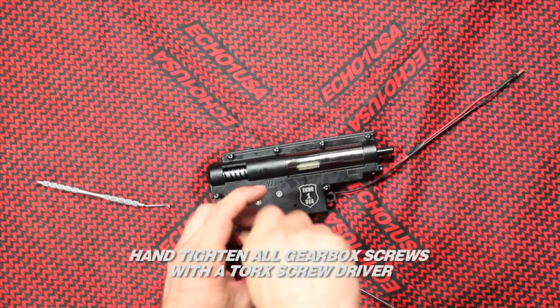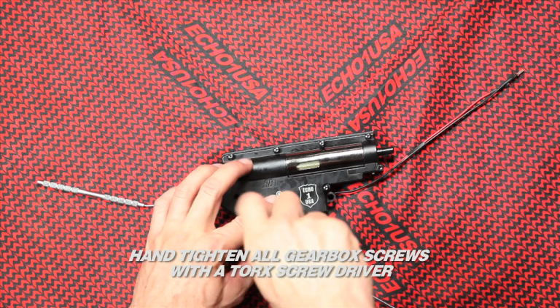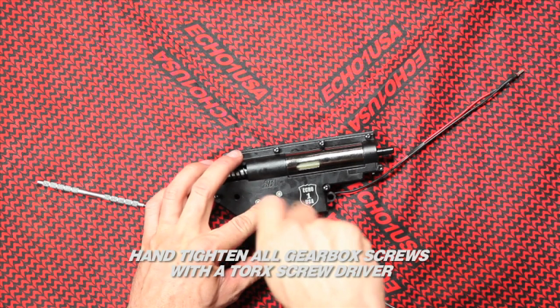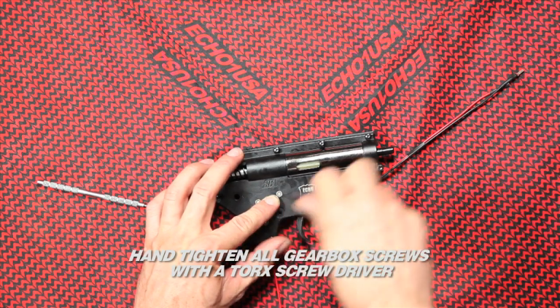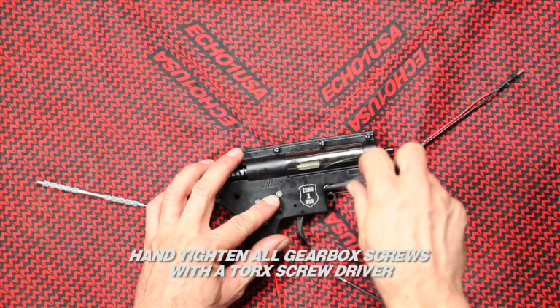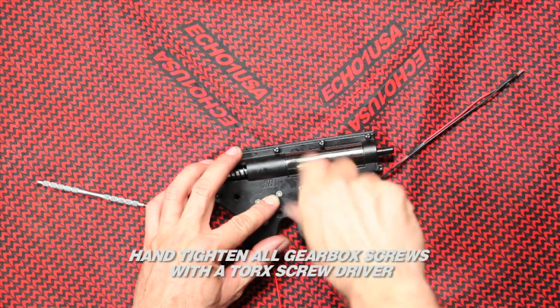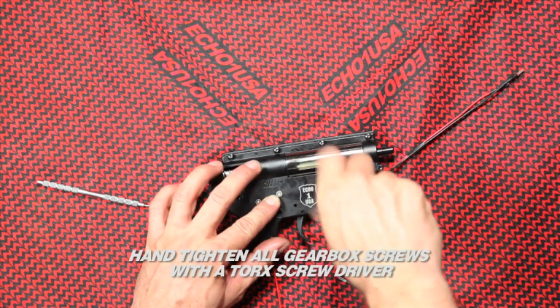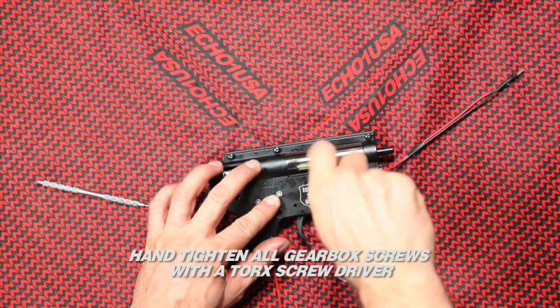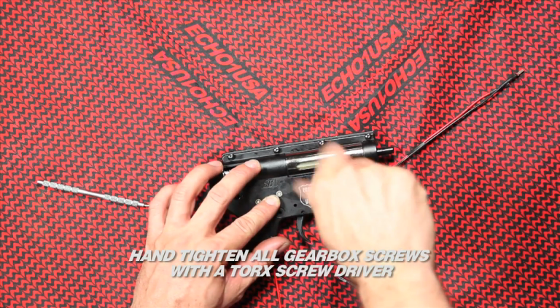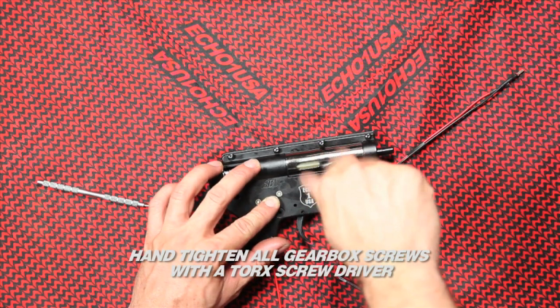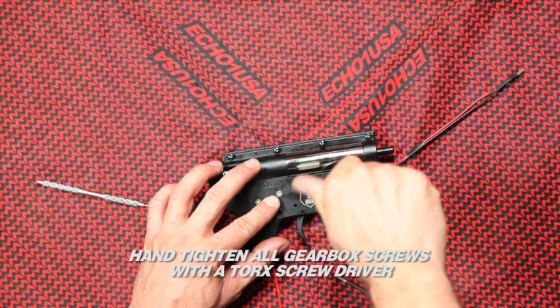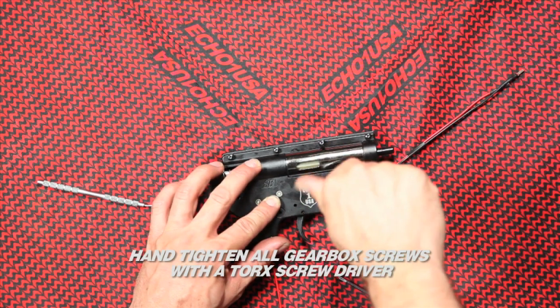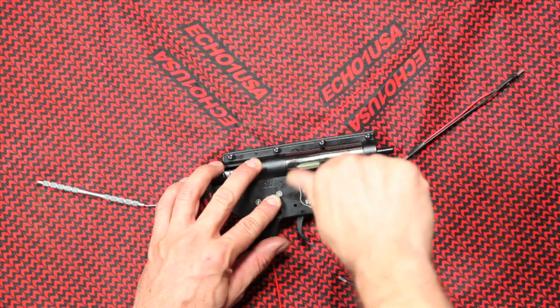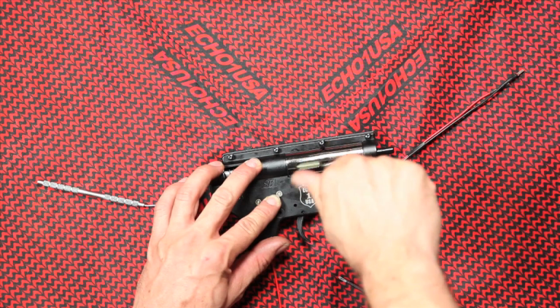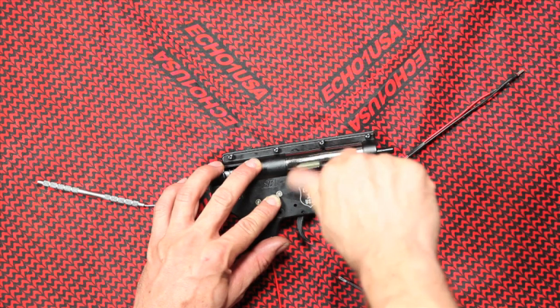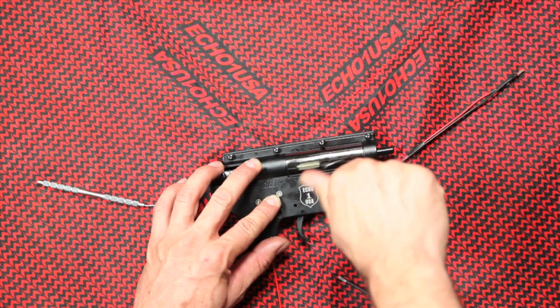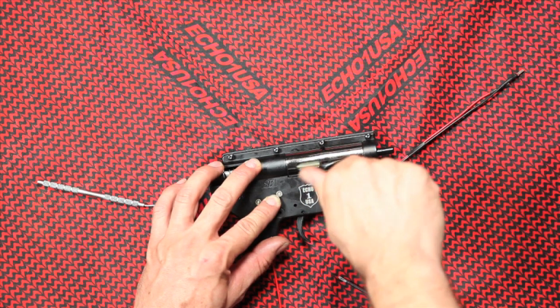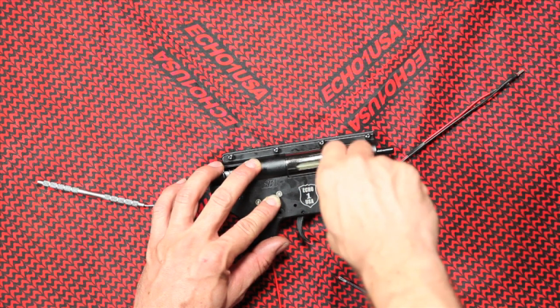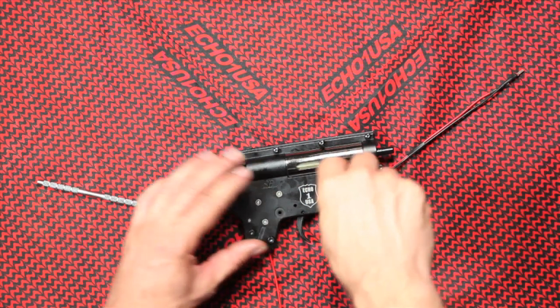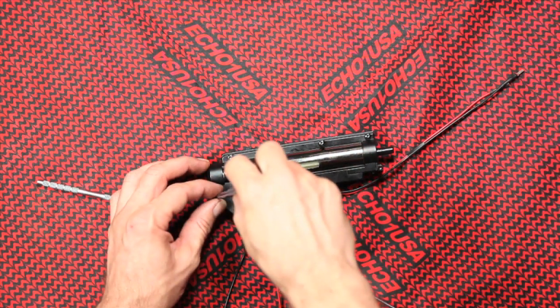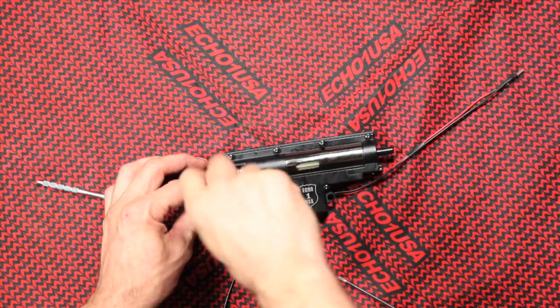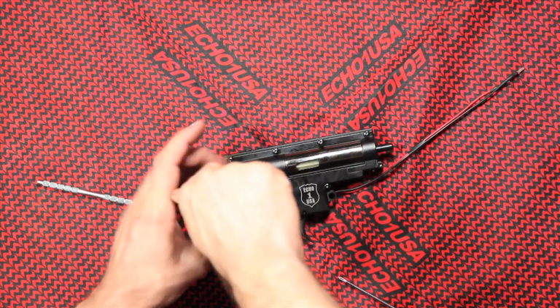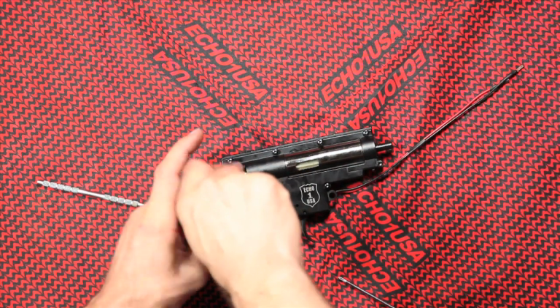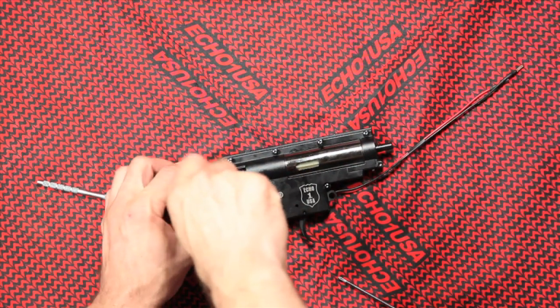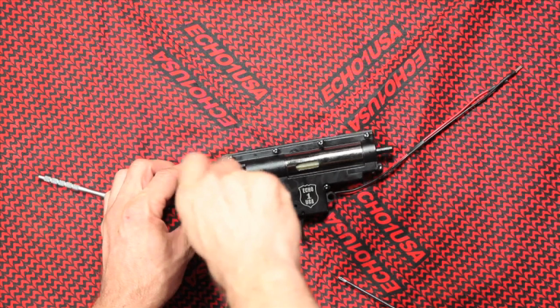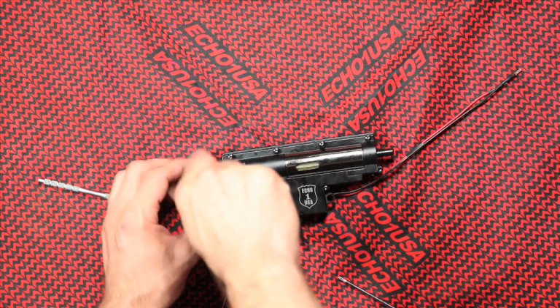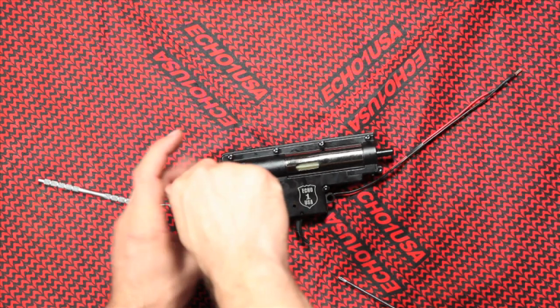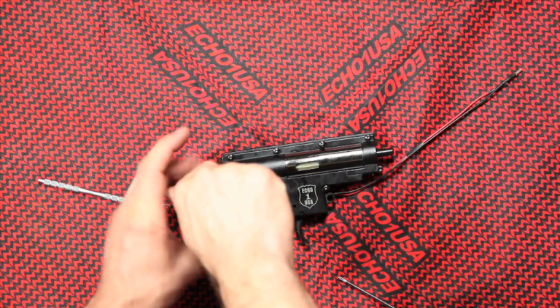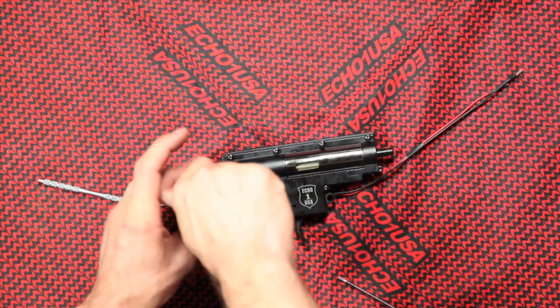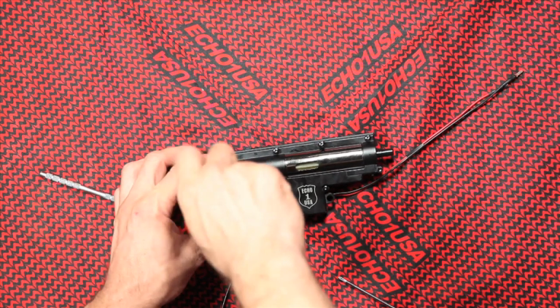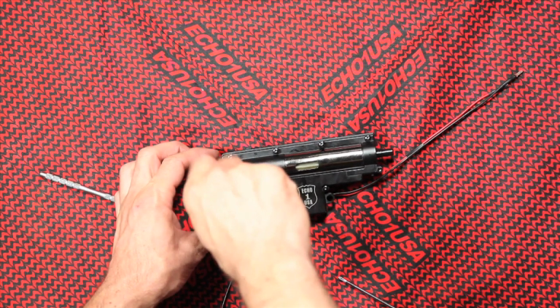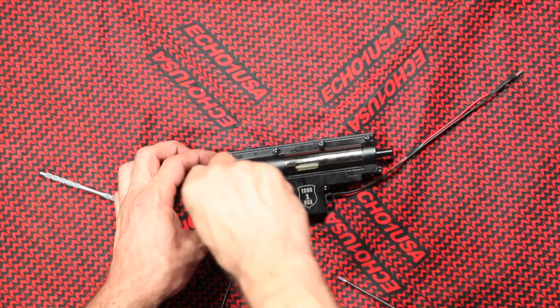Hand tighten all gearbox screws with a torque screwdriver. Do not over-tighten or you may strip the screw heads. For further help with the gearbox, please use our Echo One forum for advice from the Echo One tech or your fellow Airsoft players.